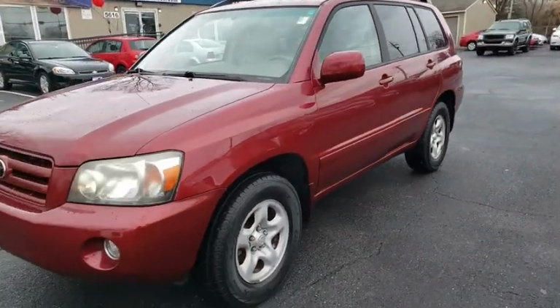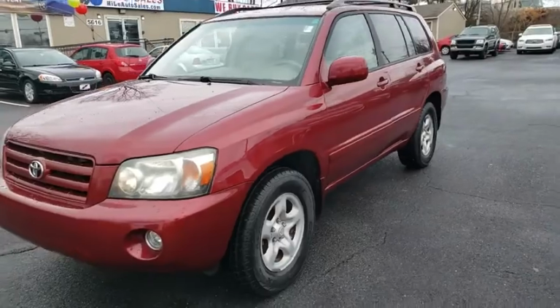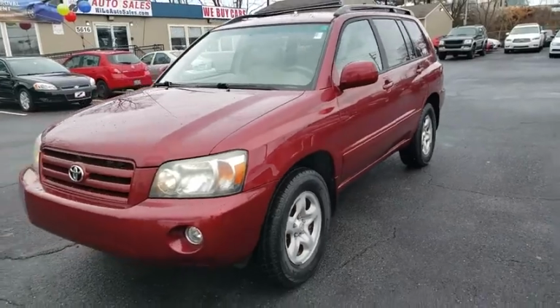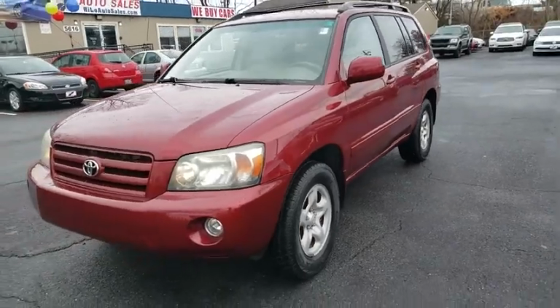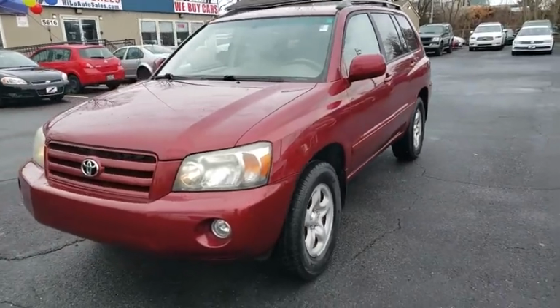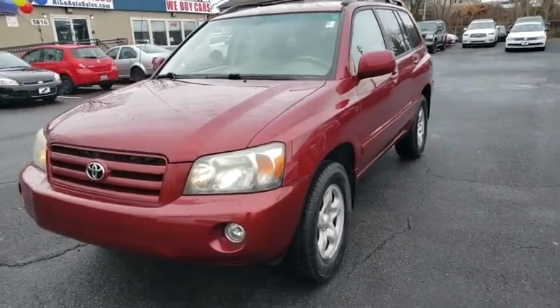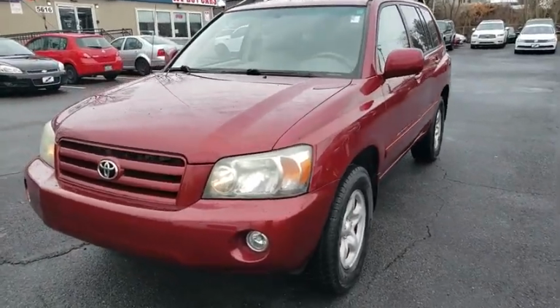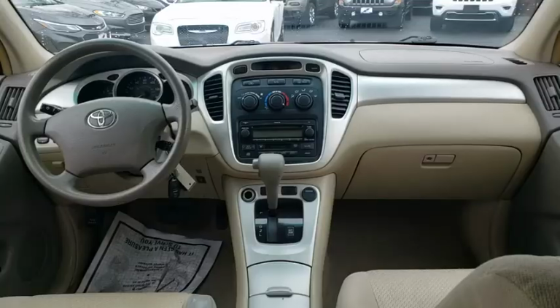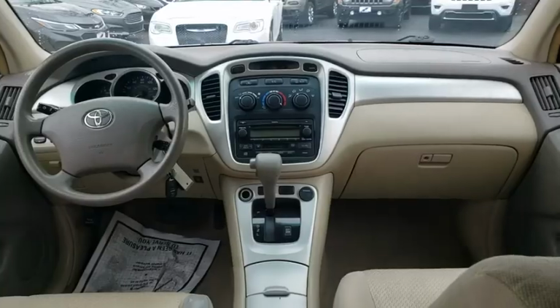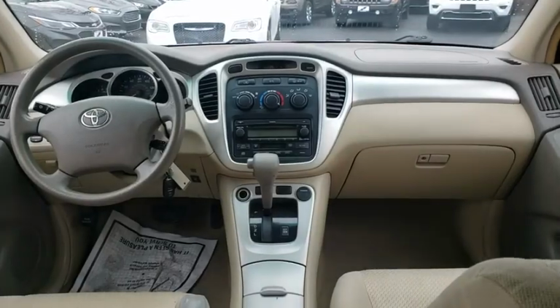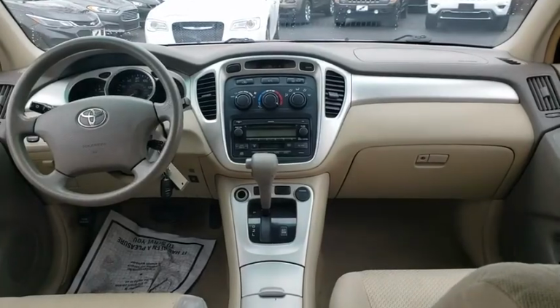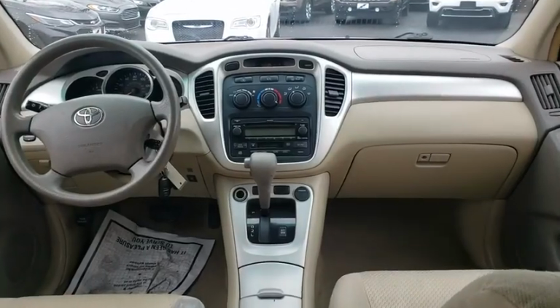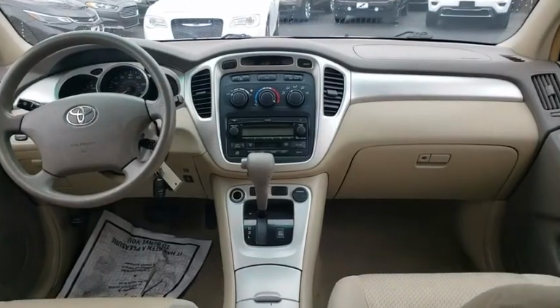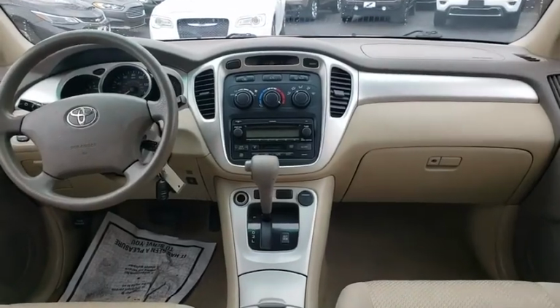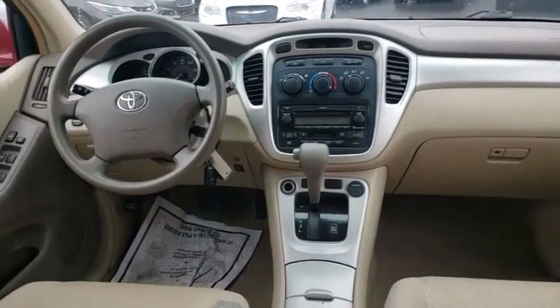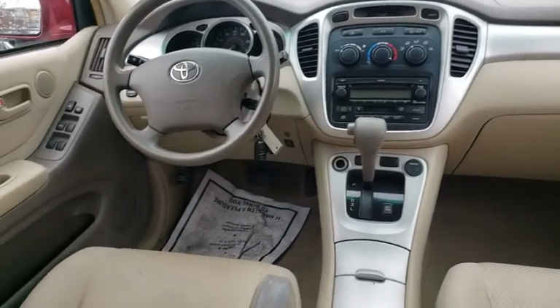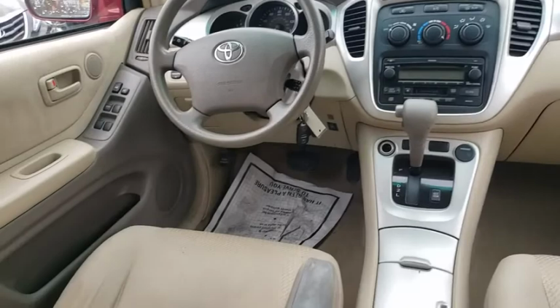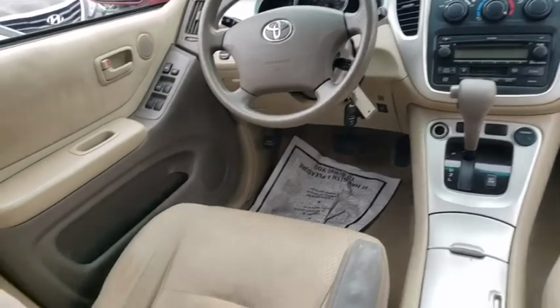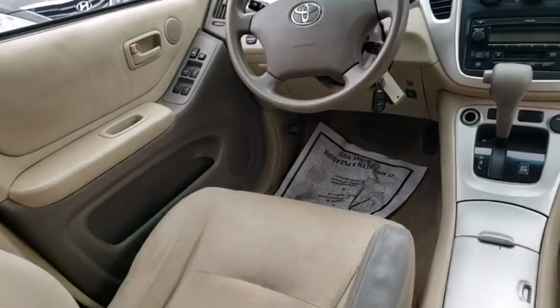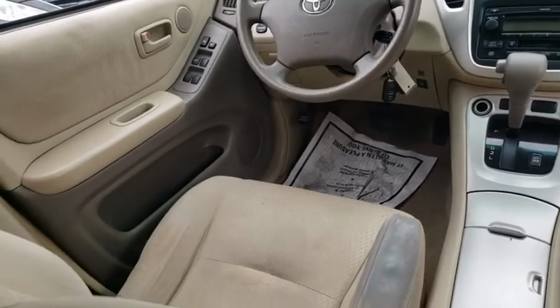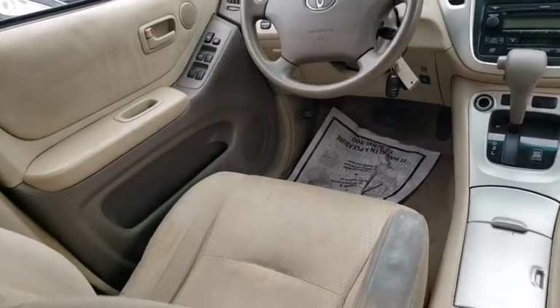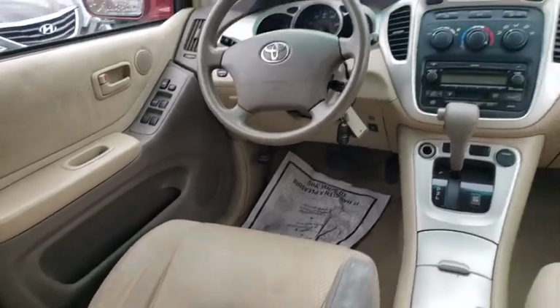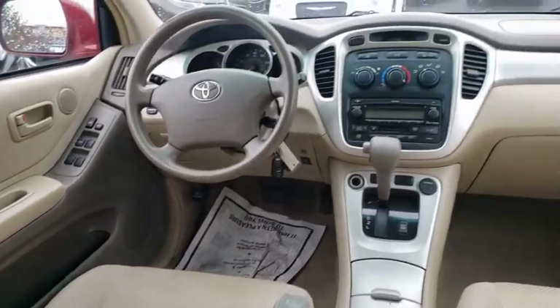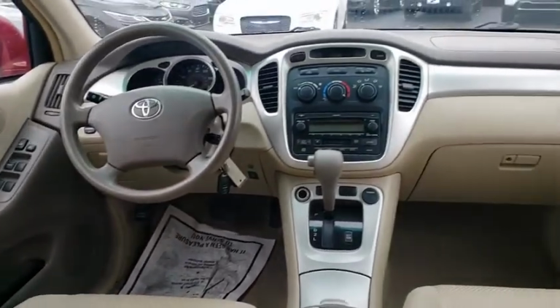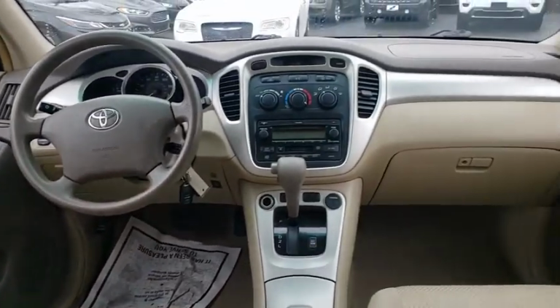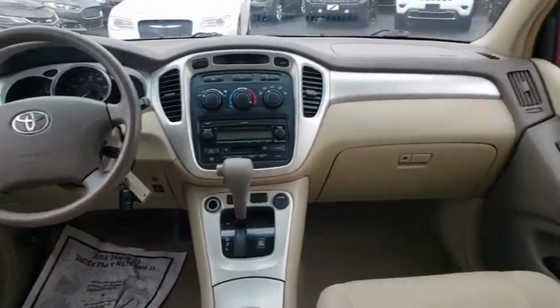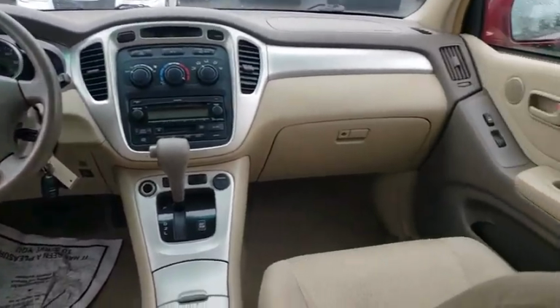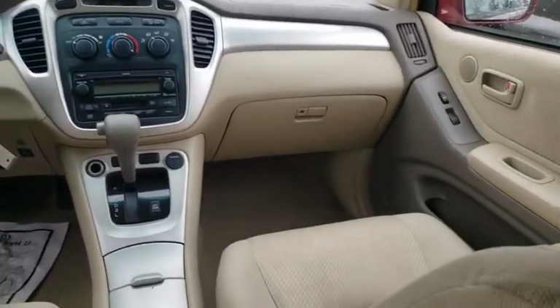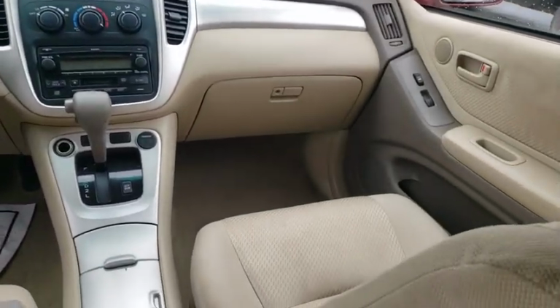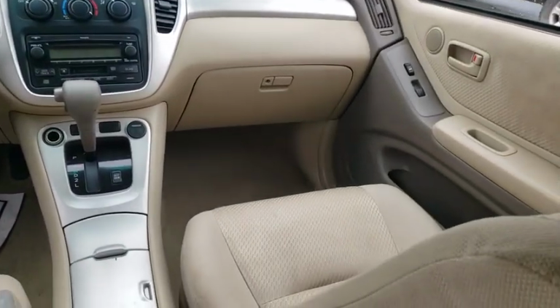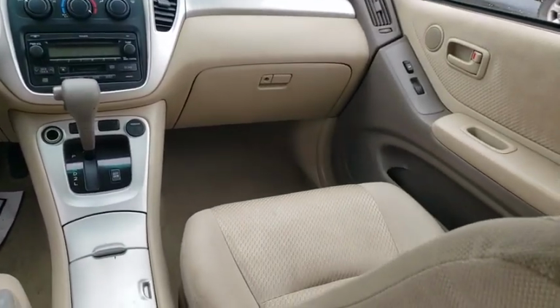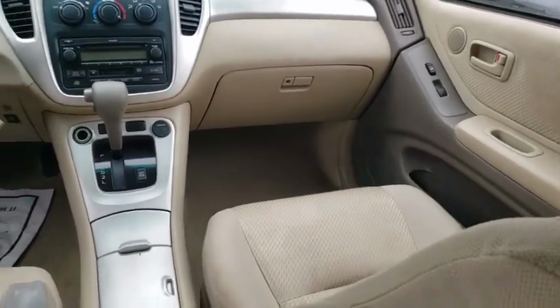Power windows, electronic stability control, AM FM CD player with six speakers, brake assist, remote keyless entry, panic alarm, overhead console, and tachometer.